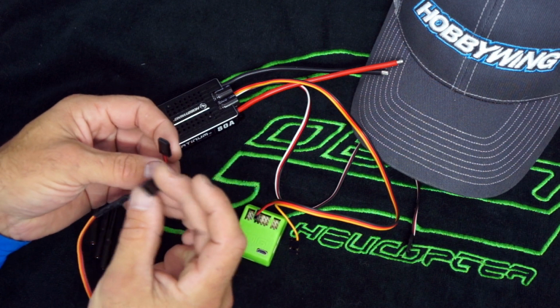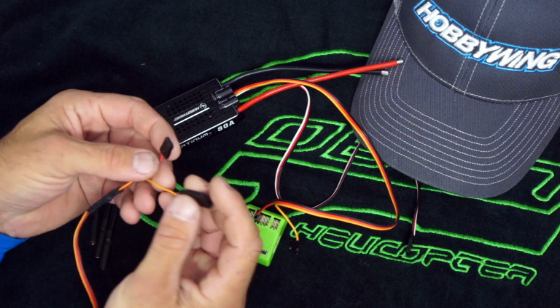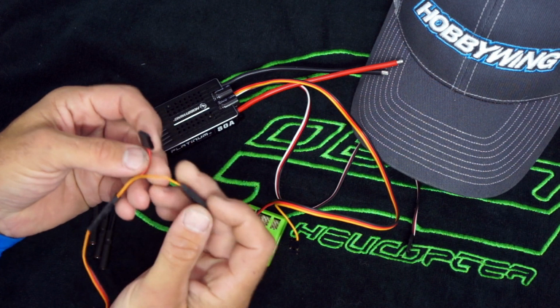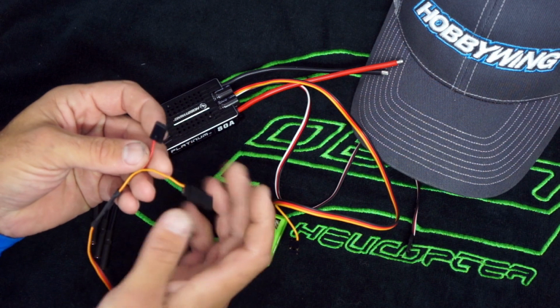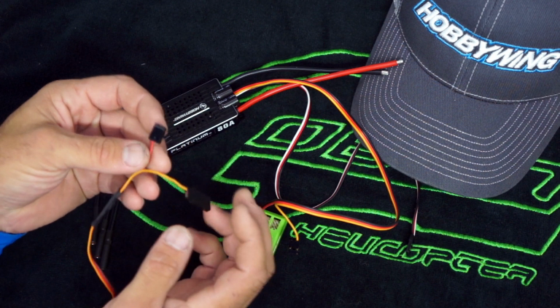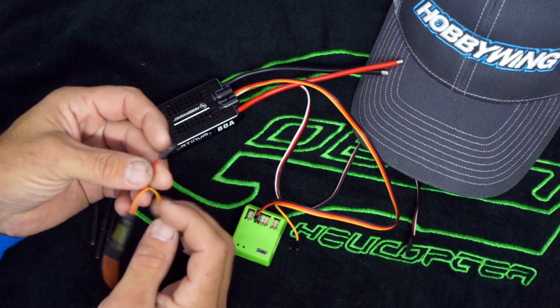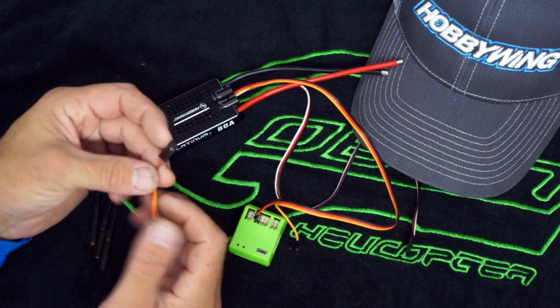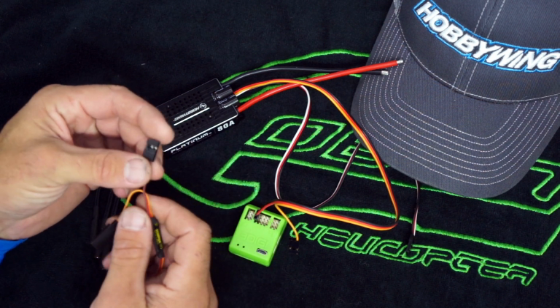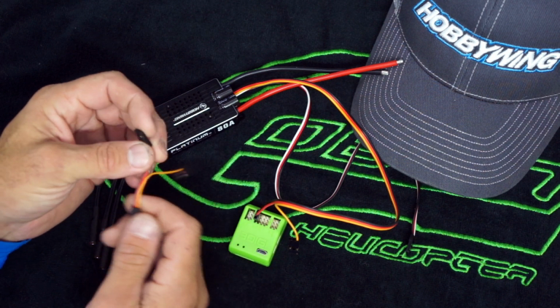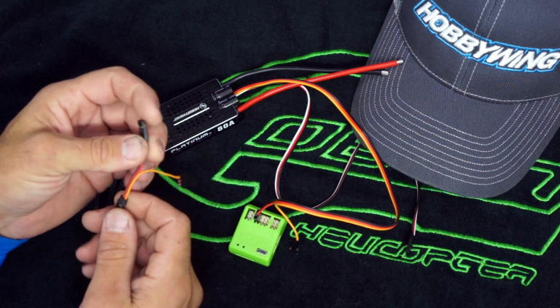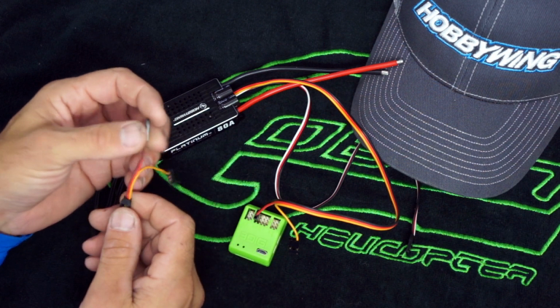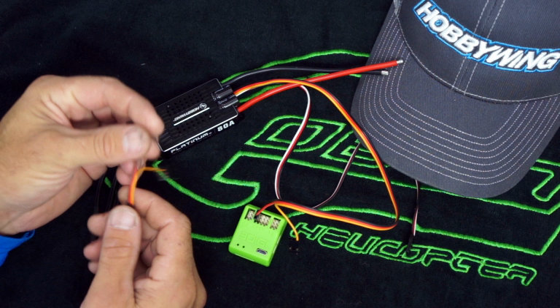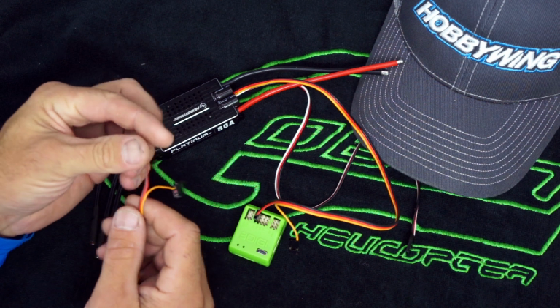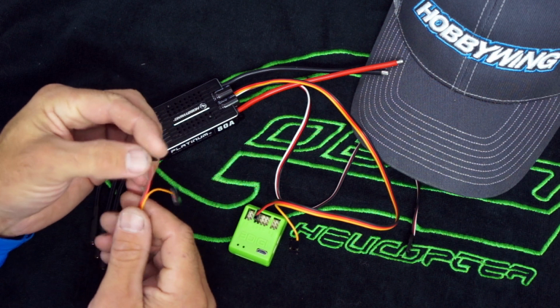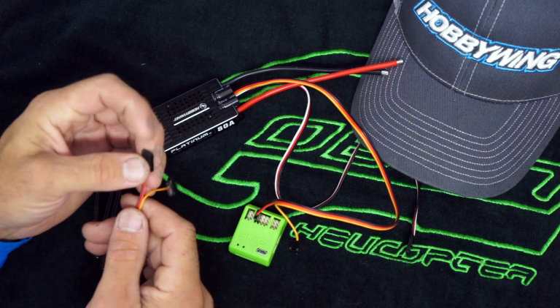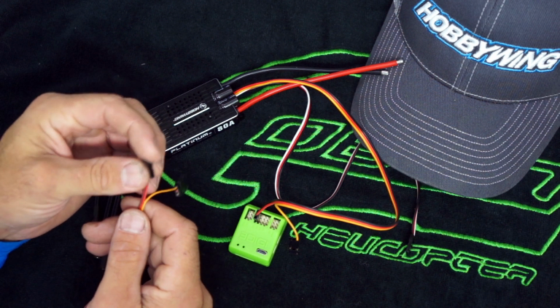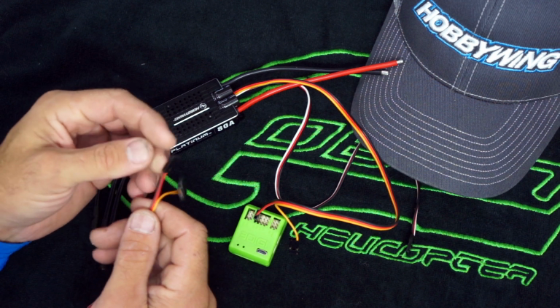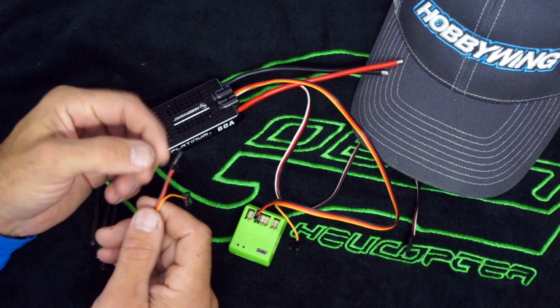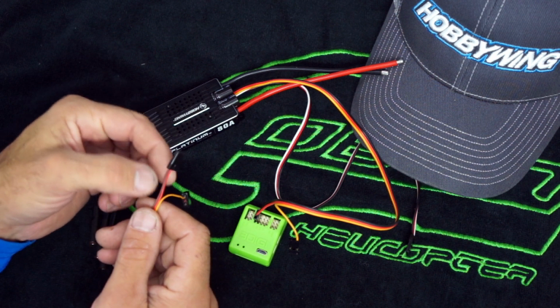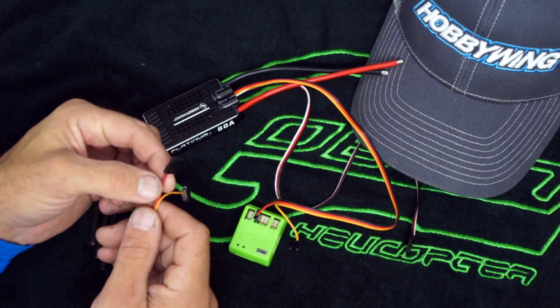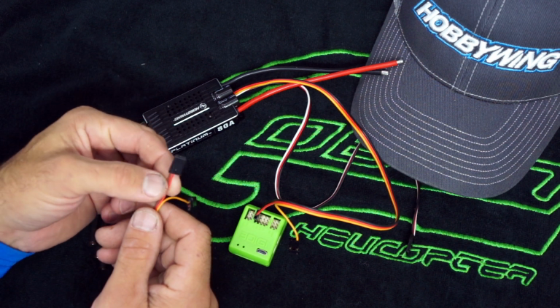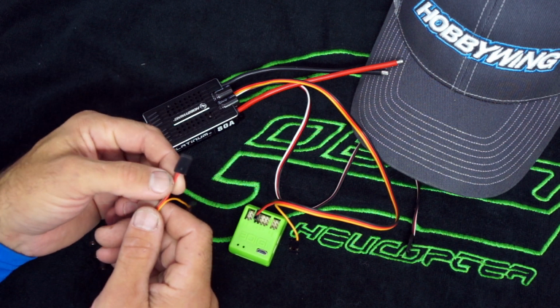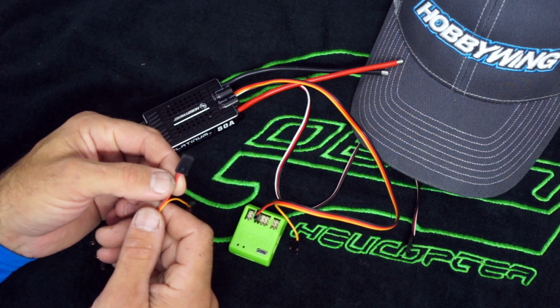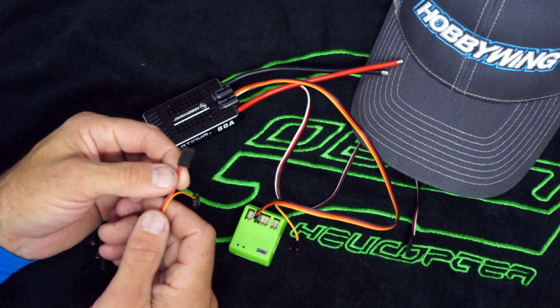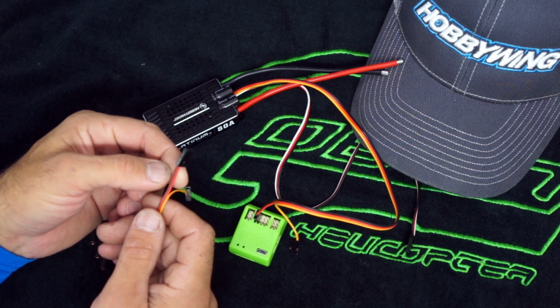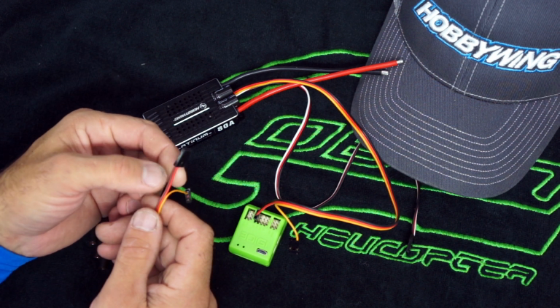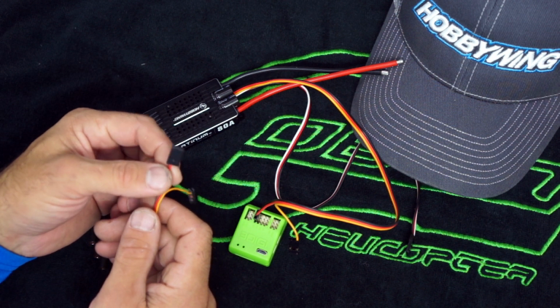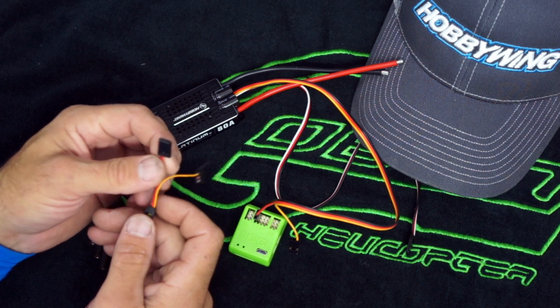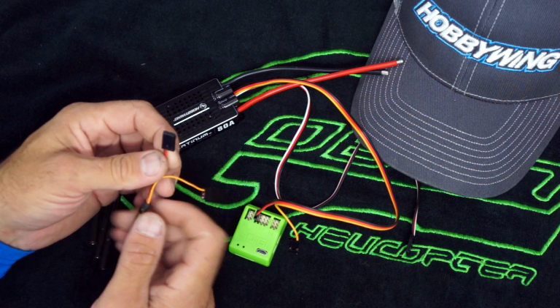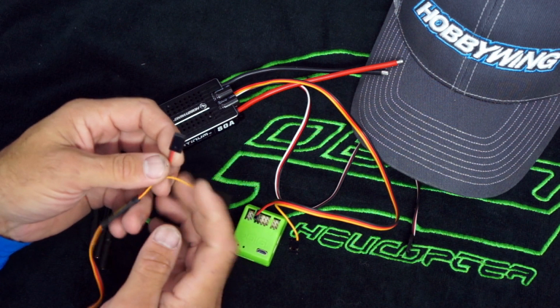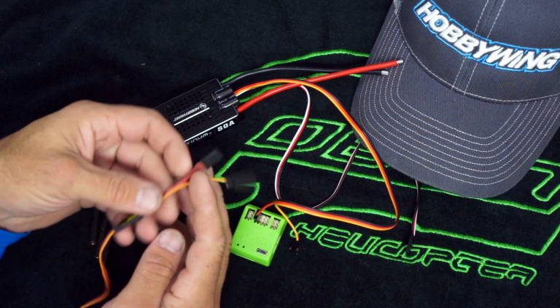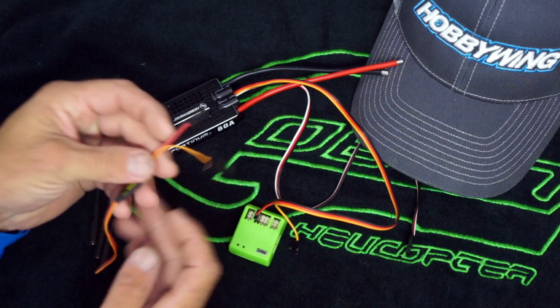Left the pins in - no worries there. And then crimped on a male servo connector to the power and the ground.